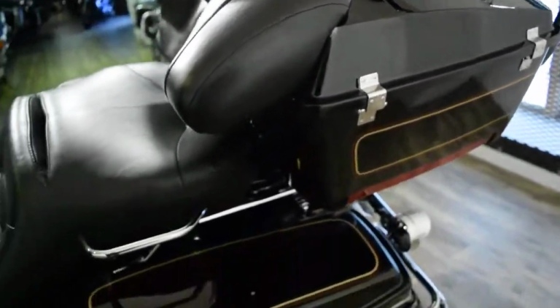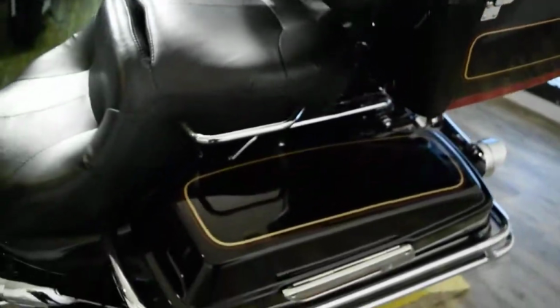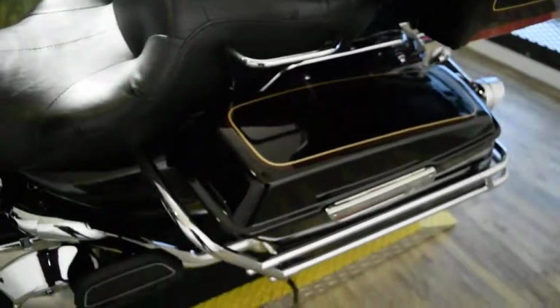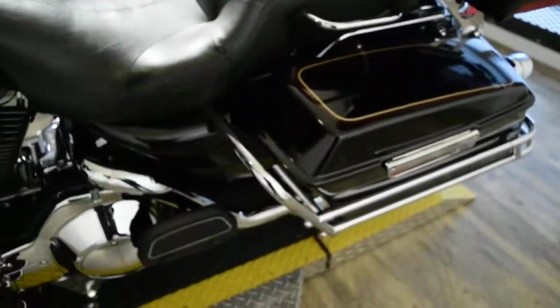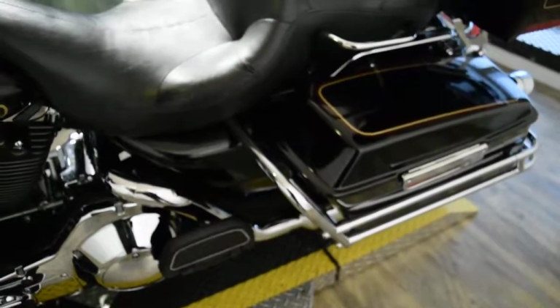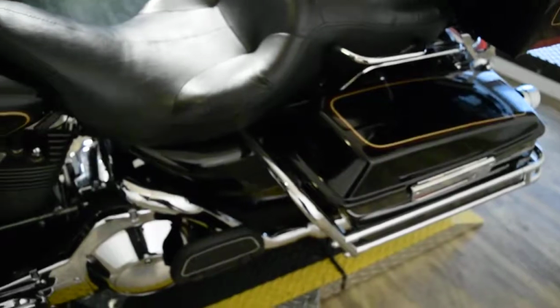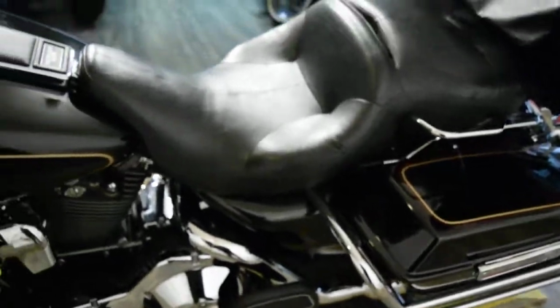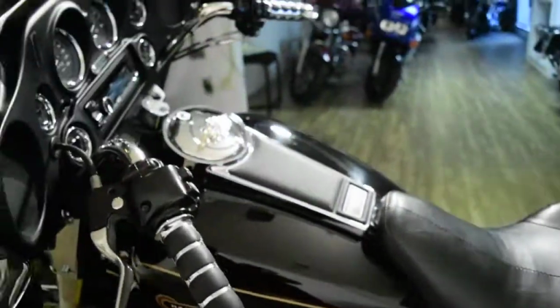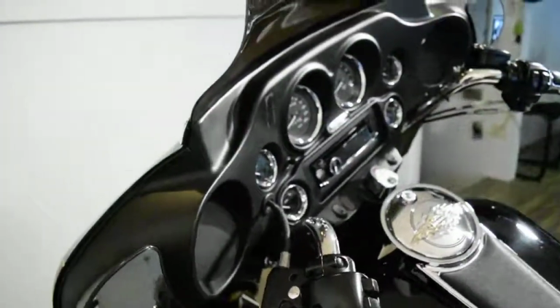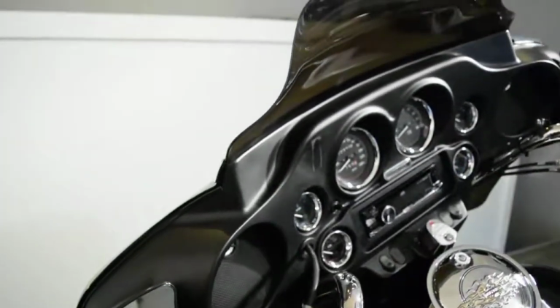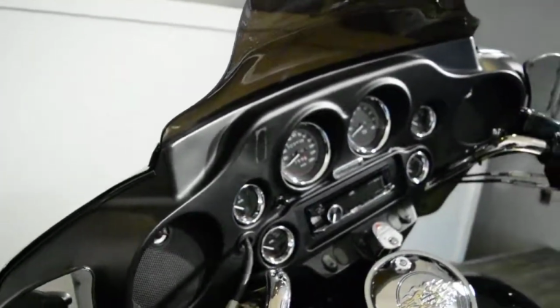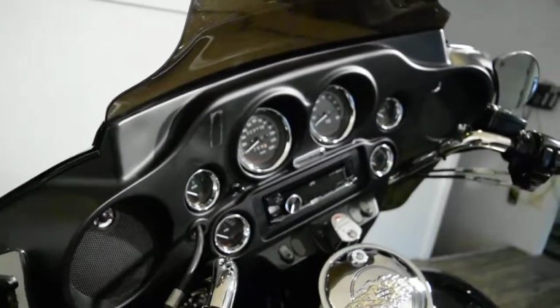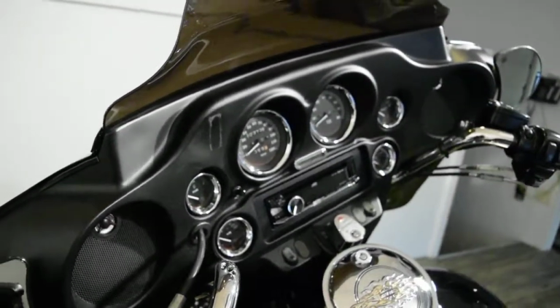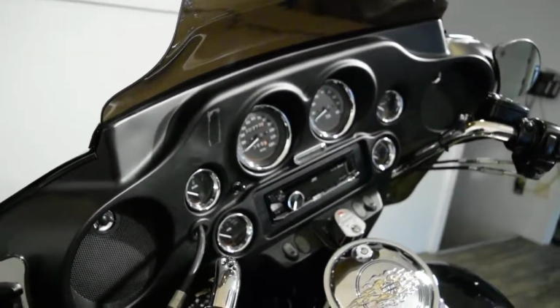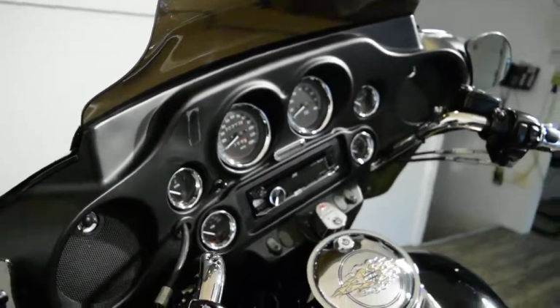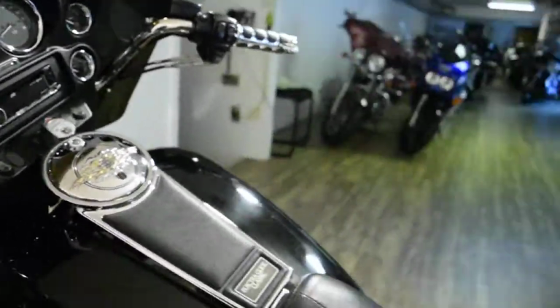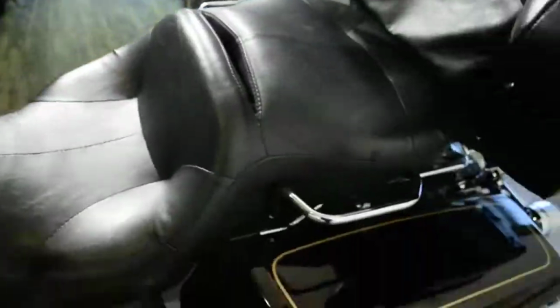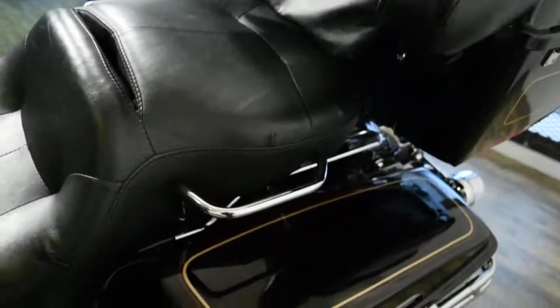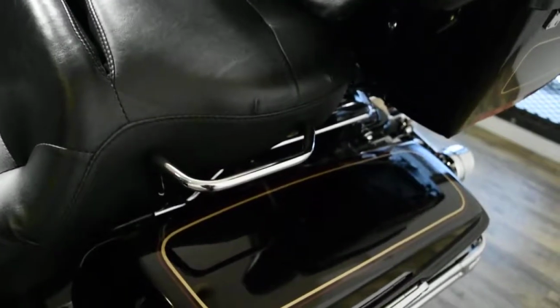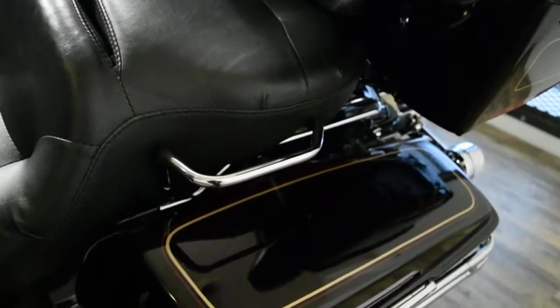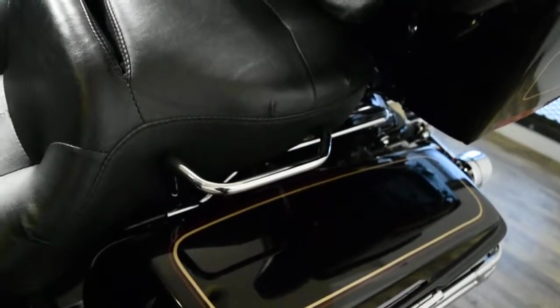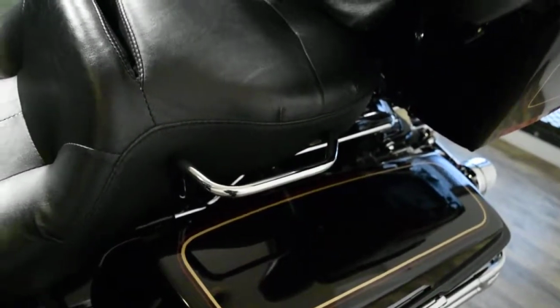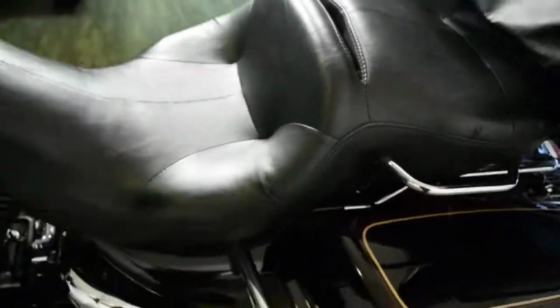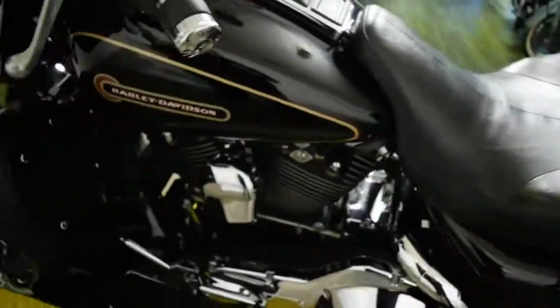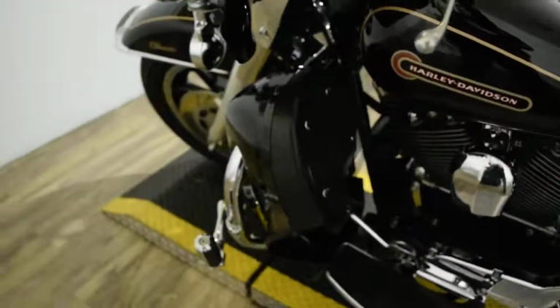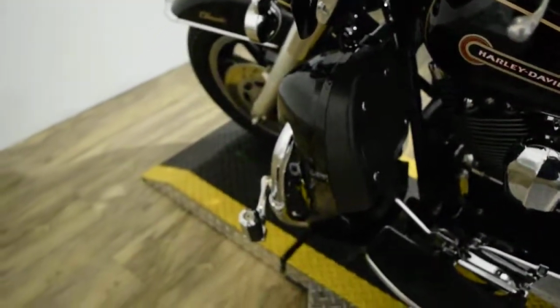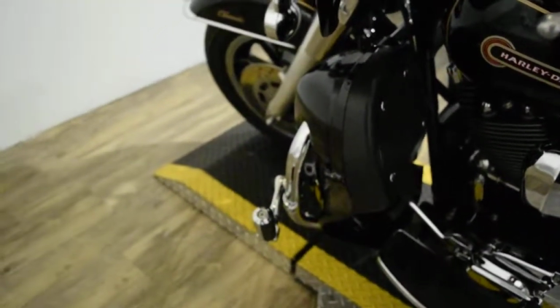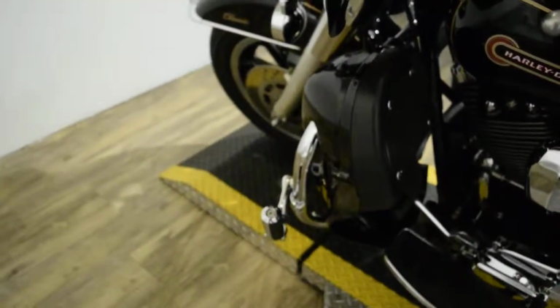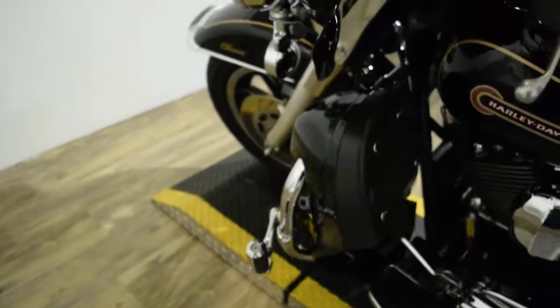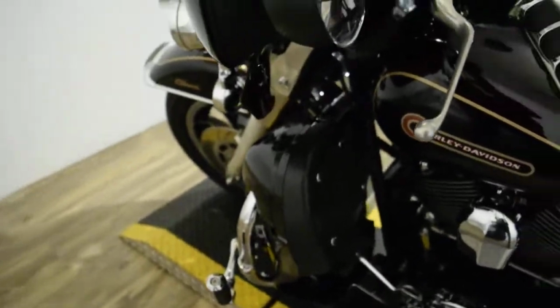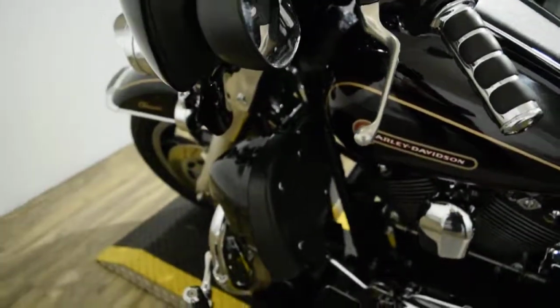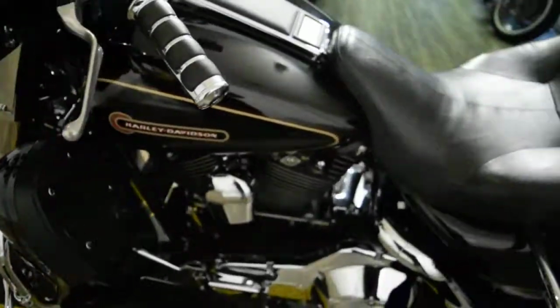It has aftermarket pipes on it, has the chrome trim gauges, has the oh-shit handles, does also have highway pegs, and a light bar kit.